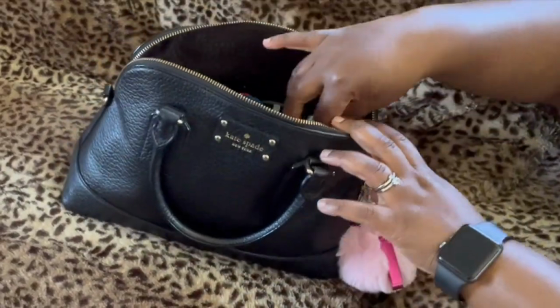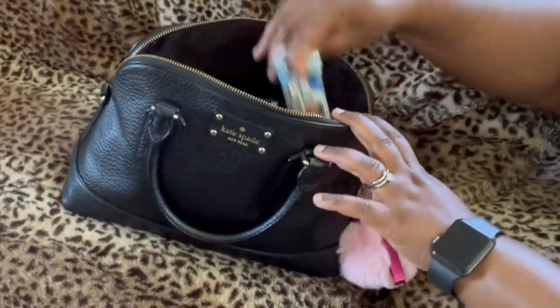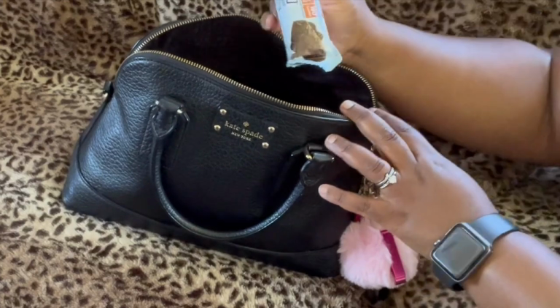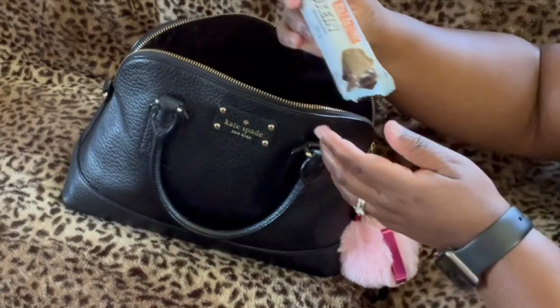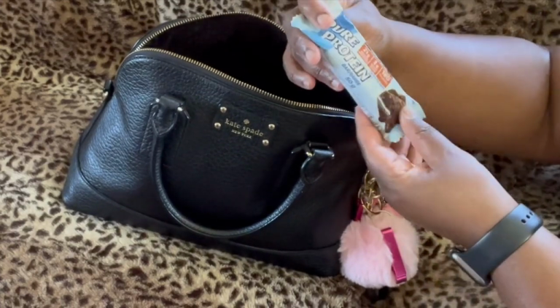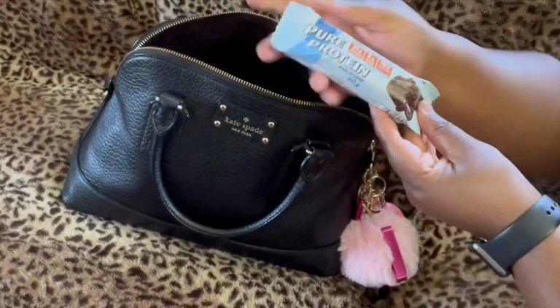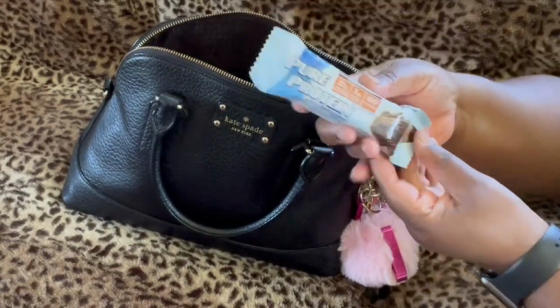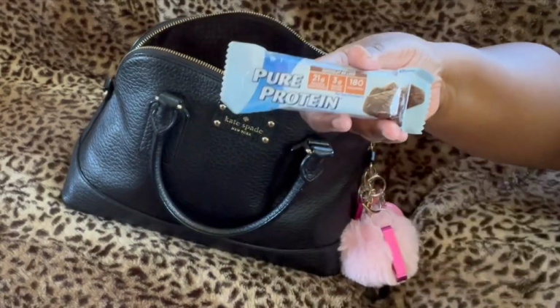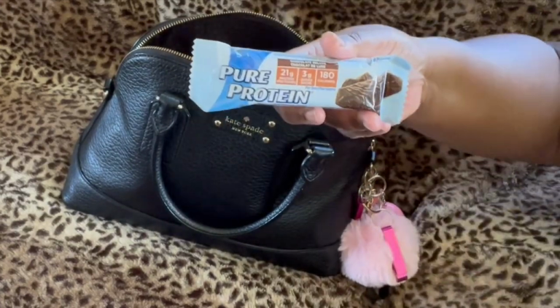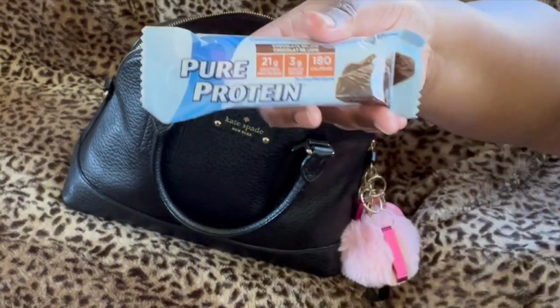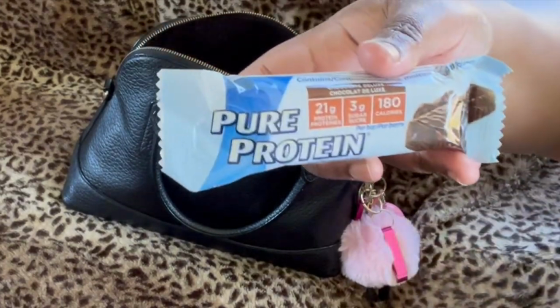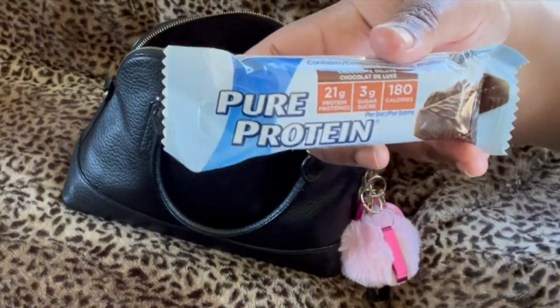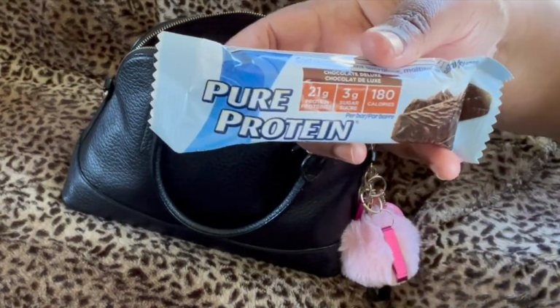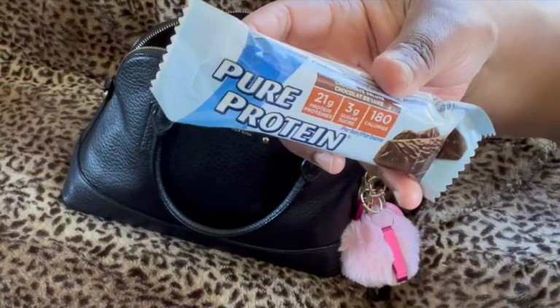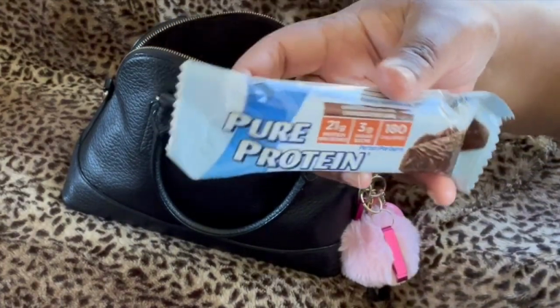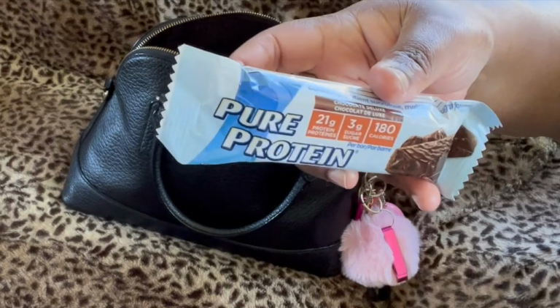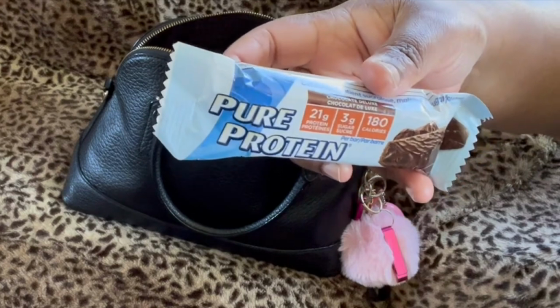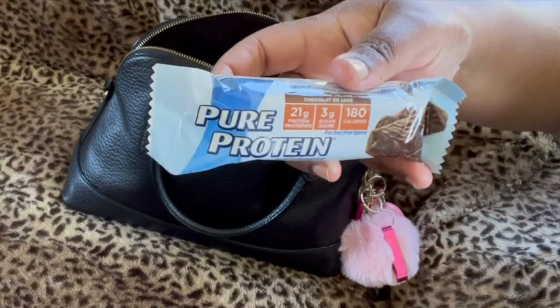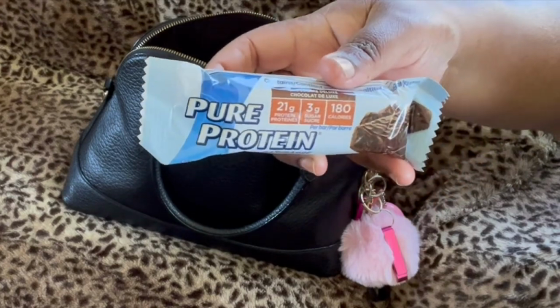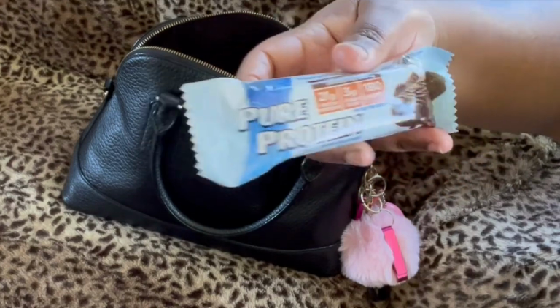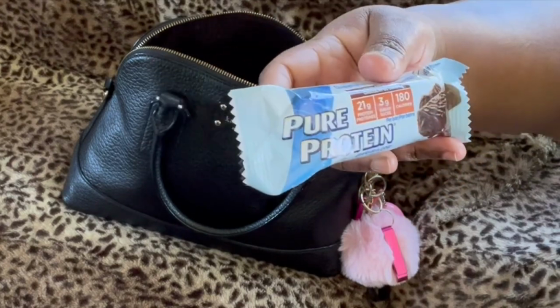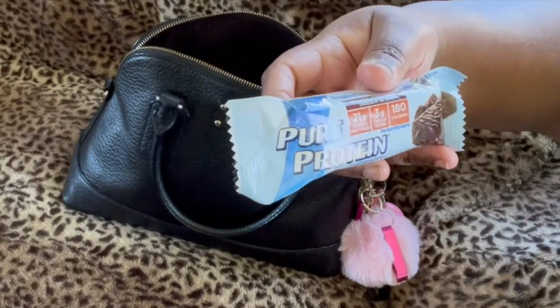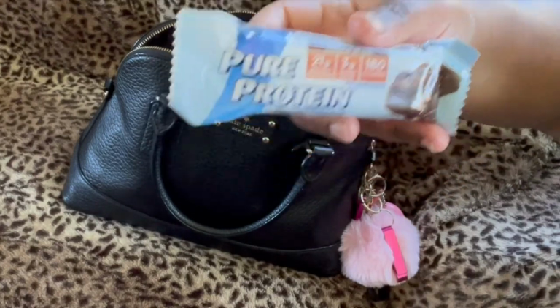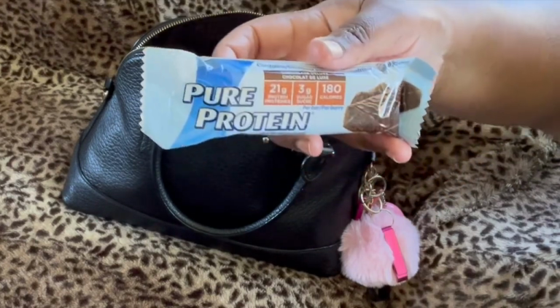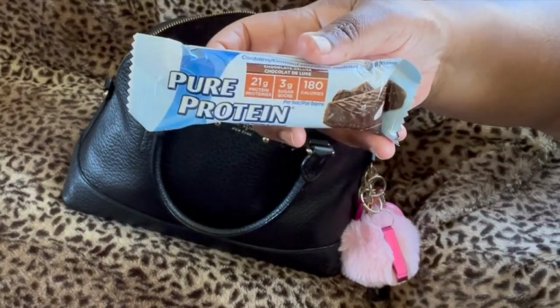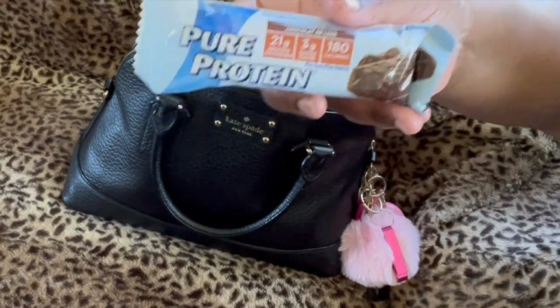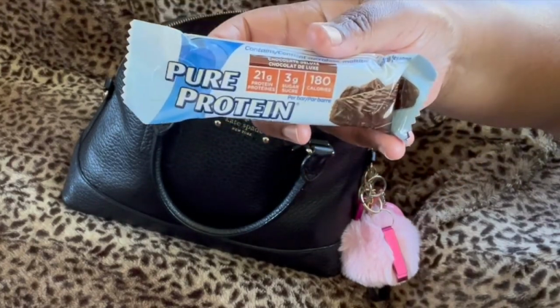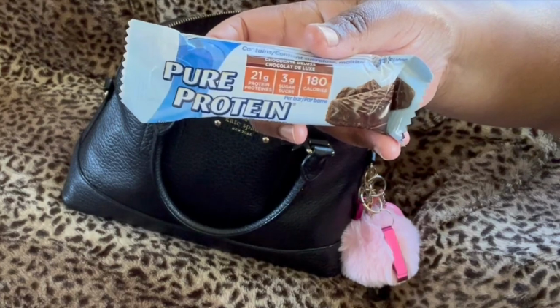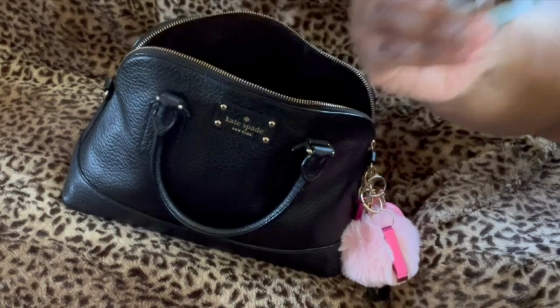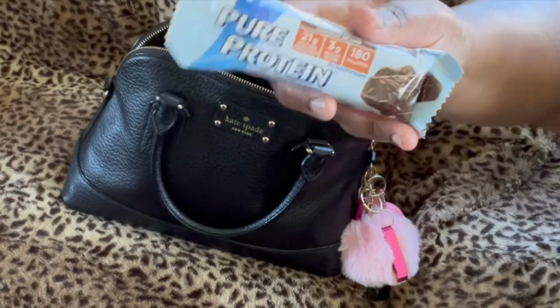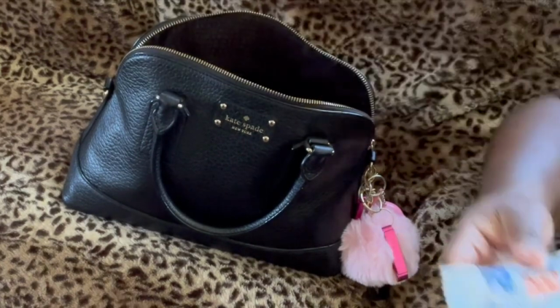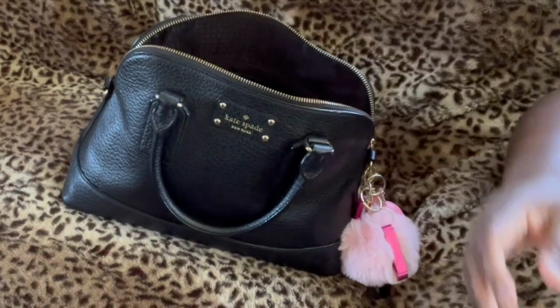Enough stalling. First things first, I'm just pulling things out at random. I have a Pure Protein protein bar. I get these from Walmart. They're actually pretty good, and they are low in sugar, which I like, and high in protein, which I need.